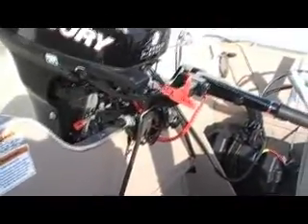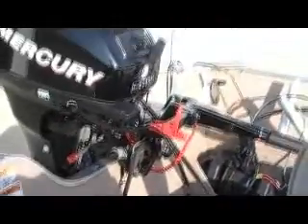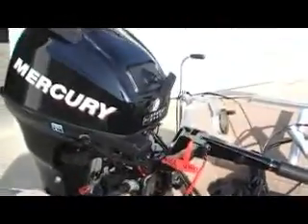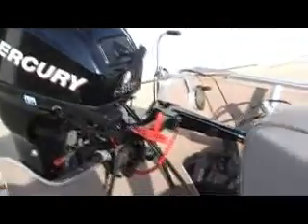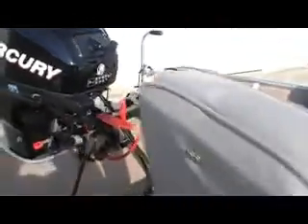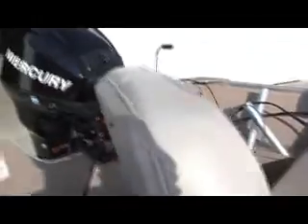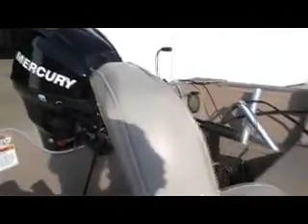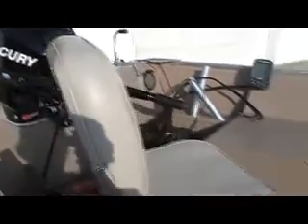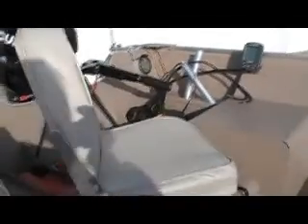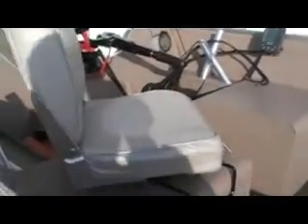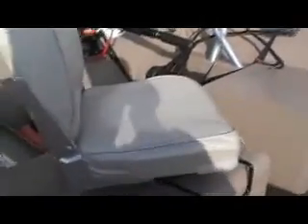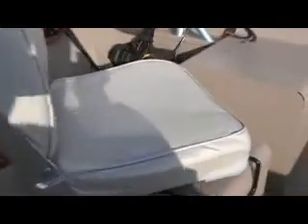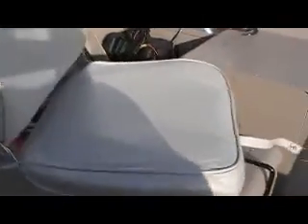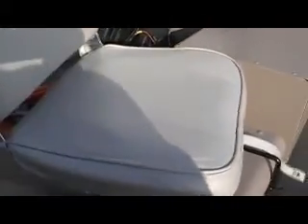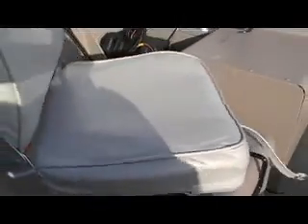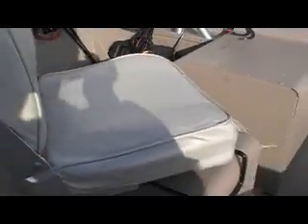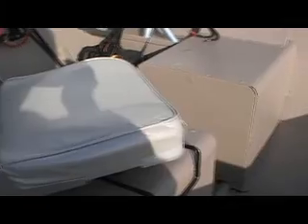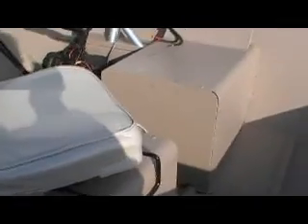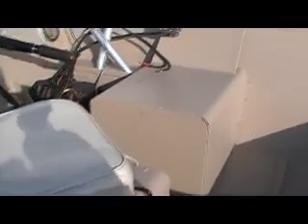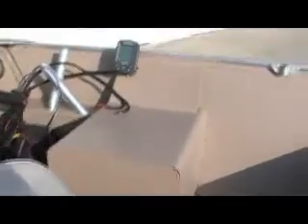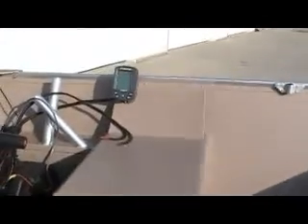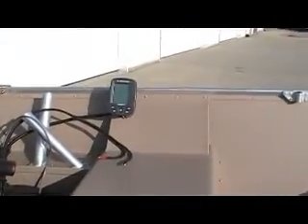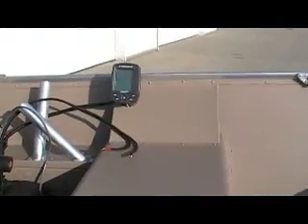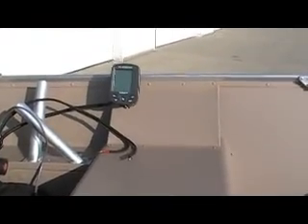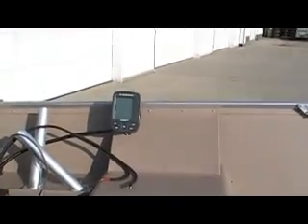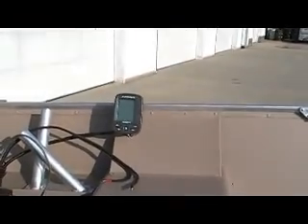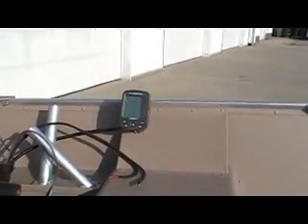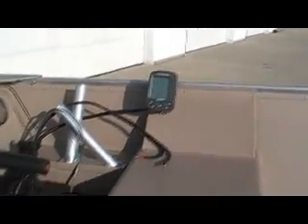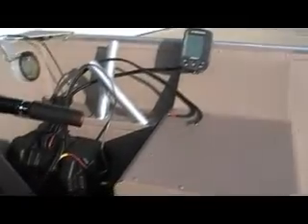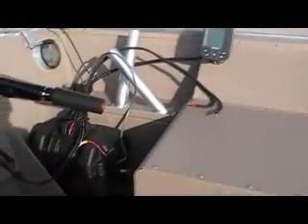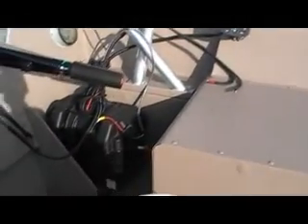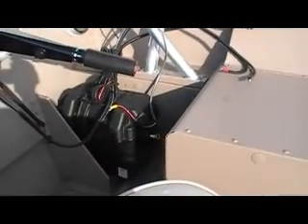Obviously very well taken care of, one season use. Swivel seat. There's a Lowrance X50 graph. Comes with a battery of course.